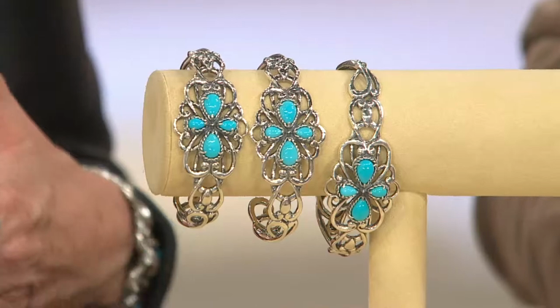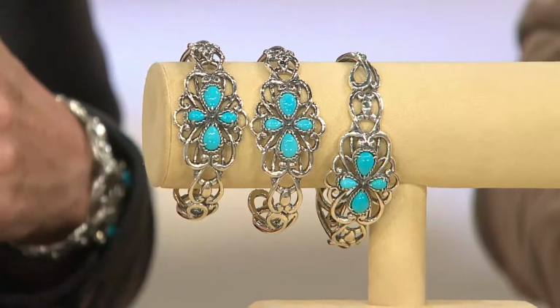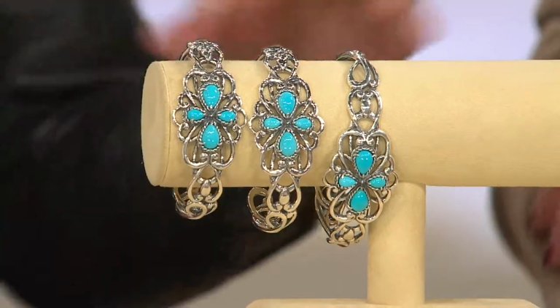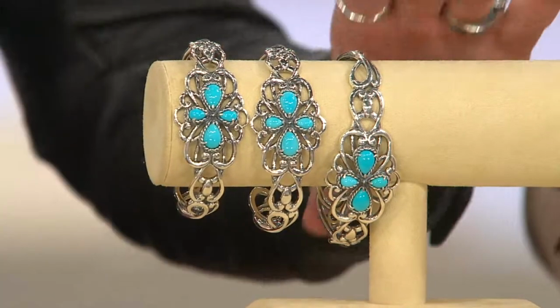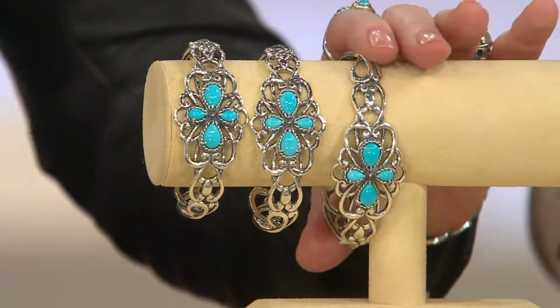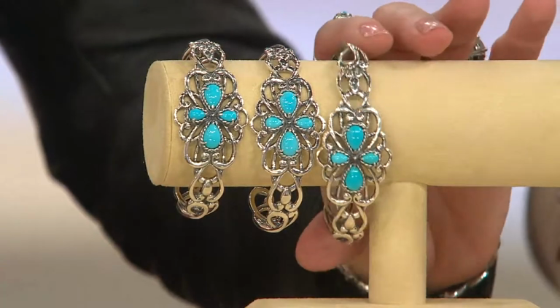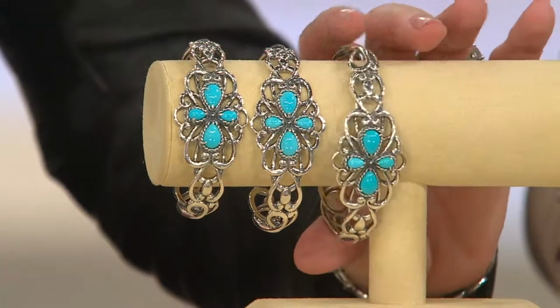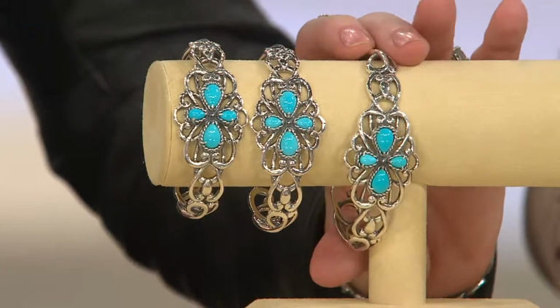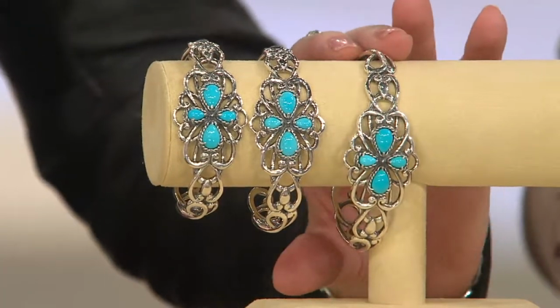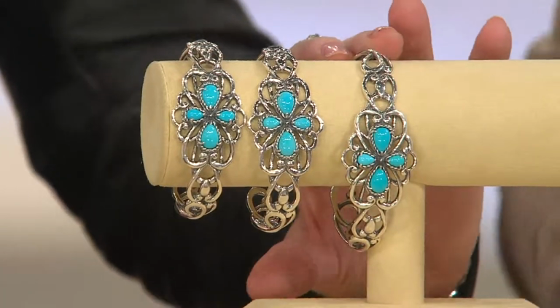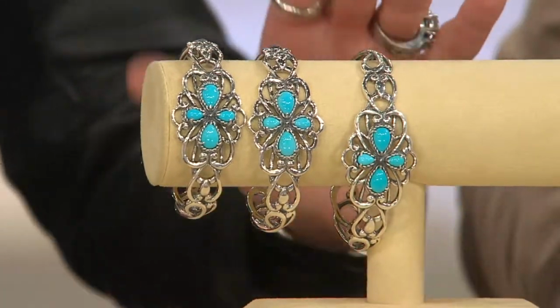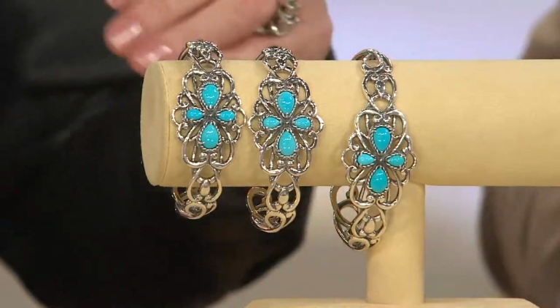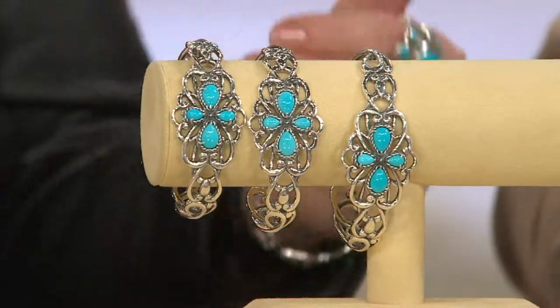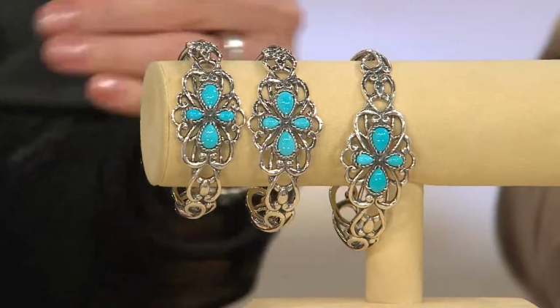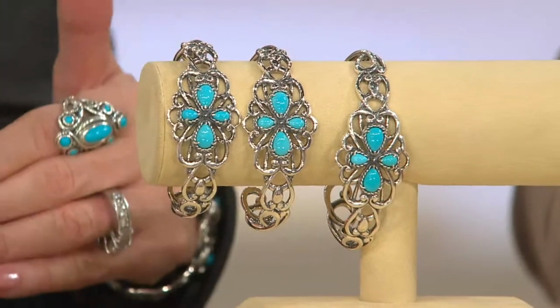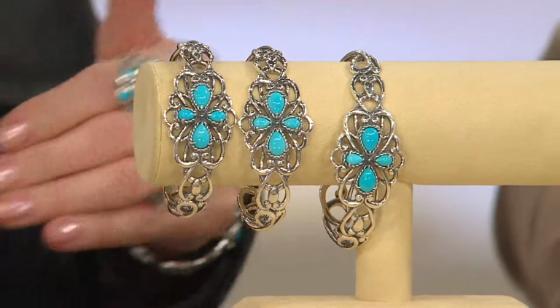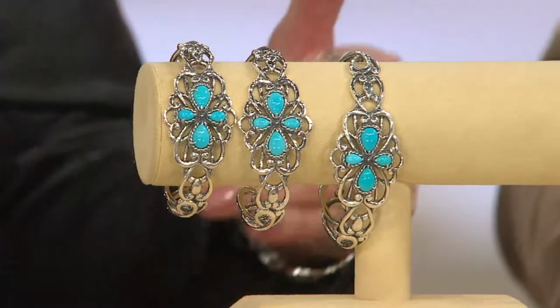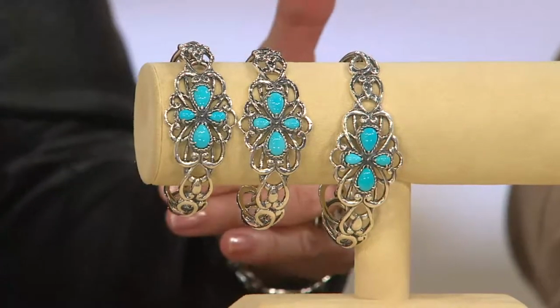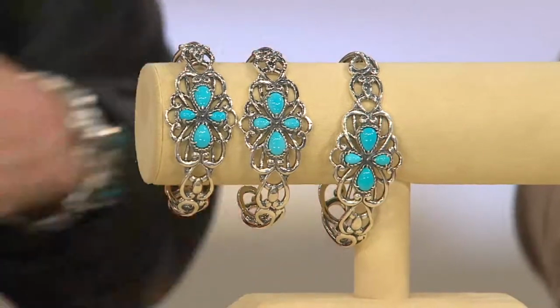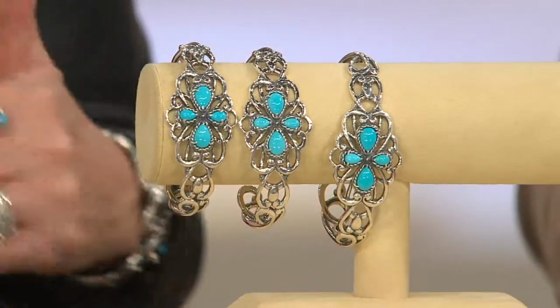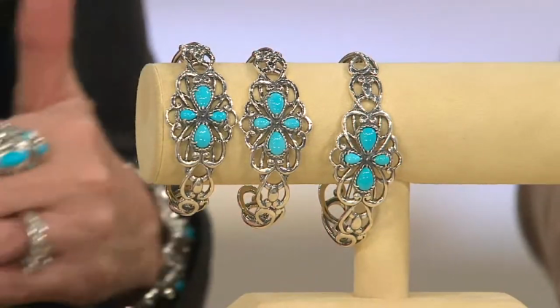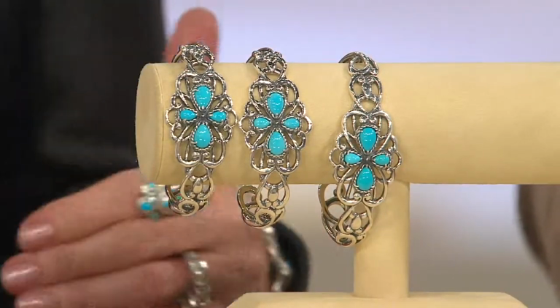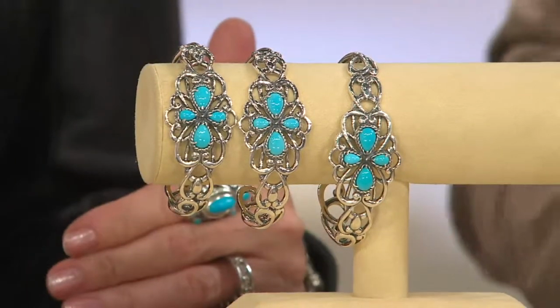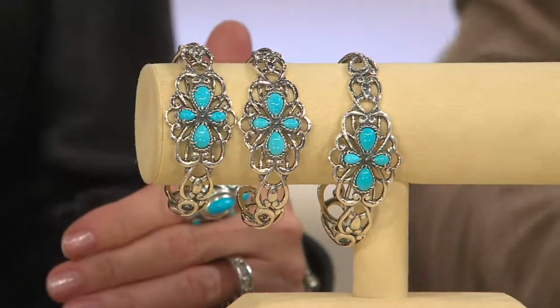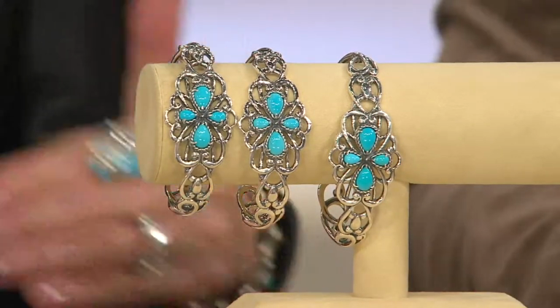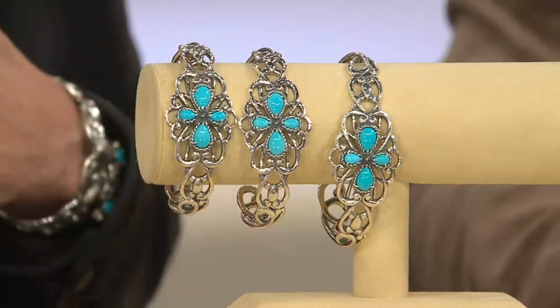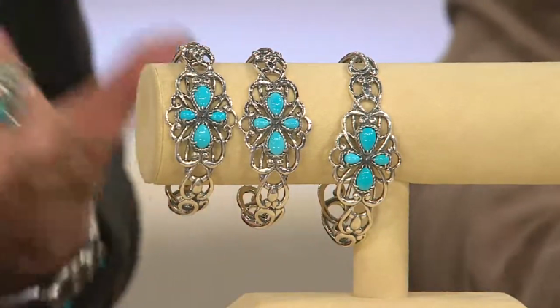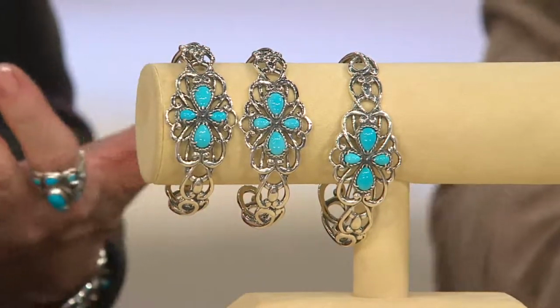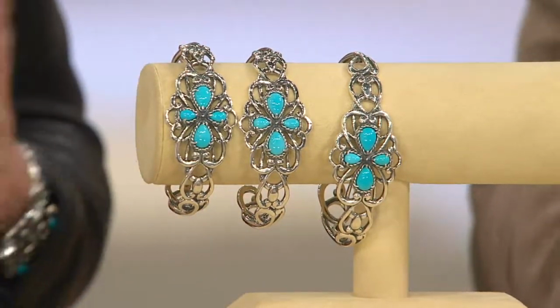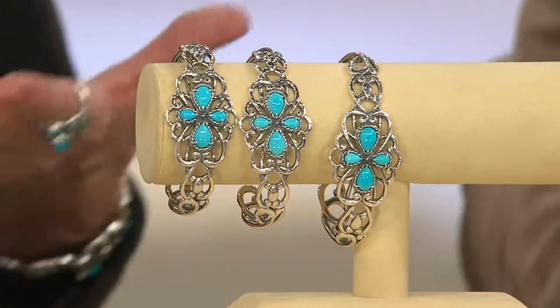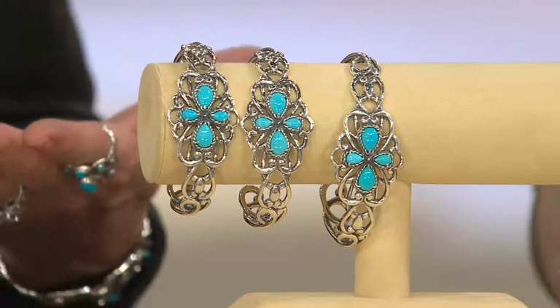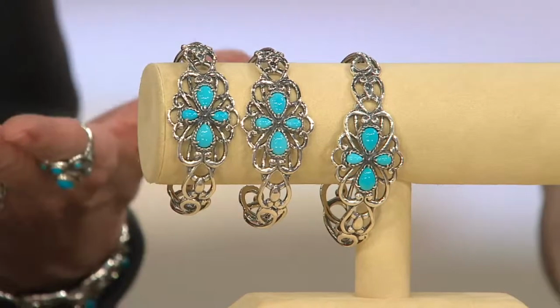A clearance price, especially in jewelry, often means that the price of the silver and the workmanship and the gems would not be able to get us back on the air at a QVC price, which was $229.